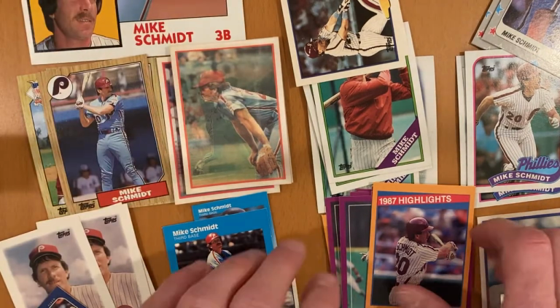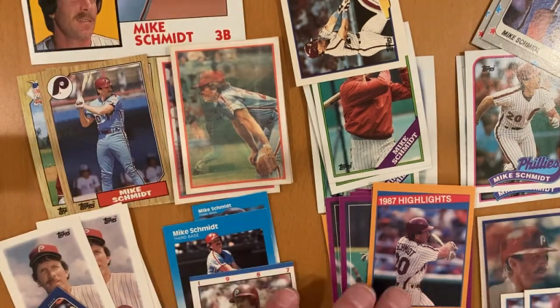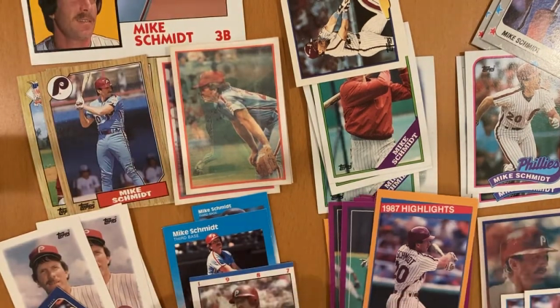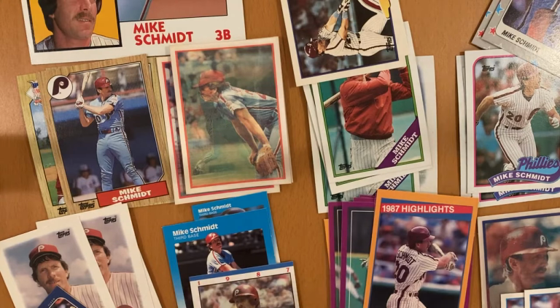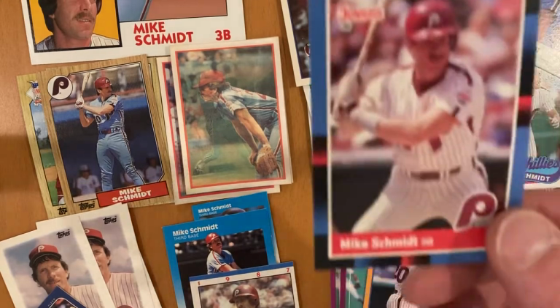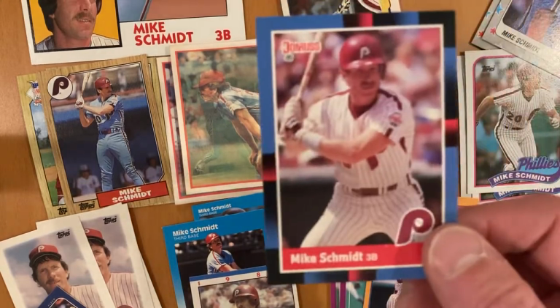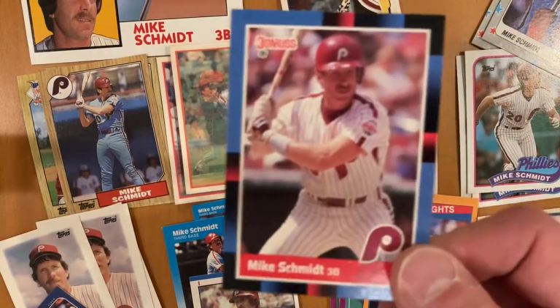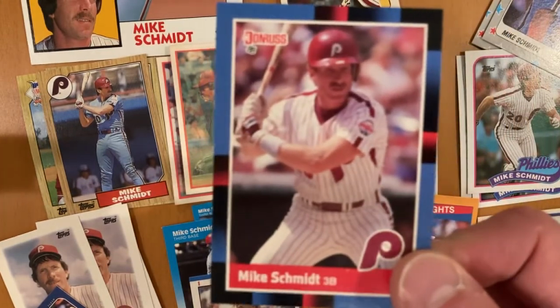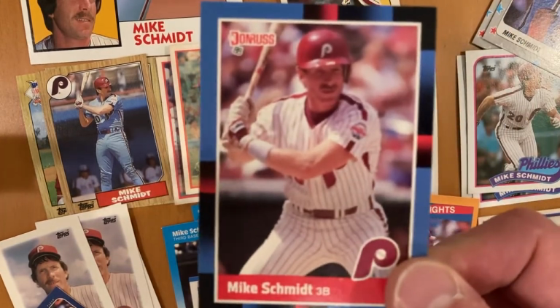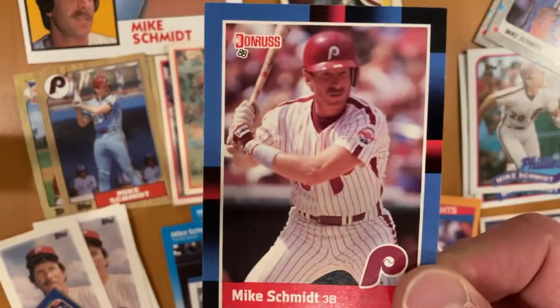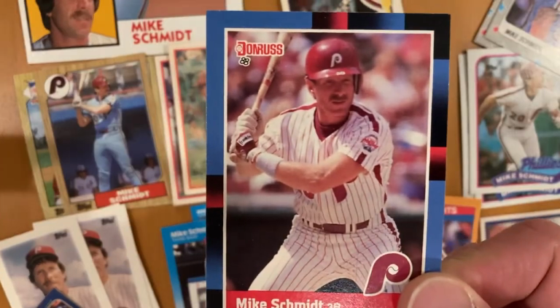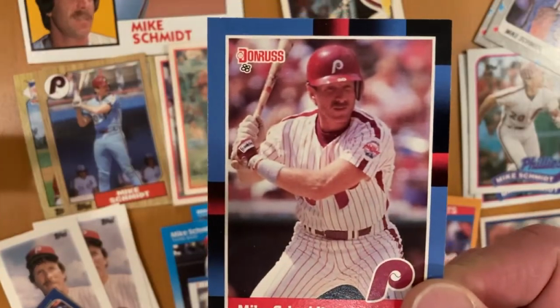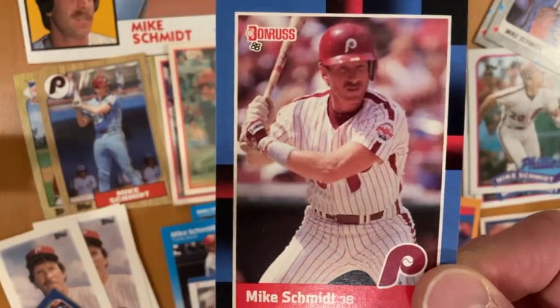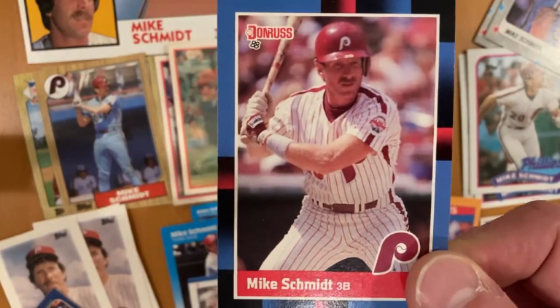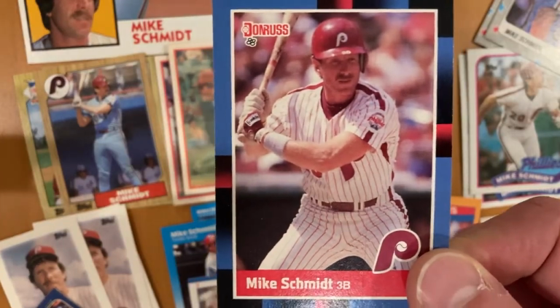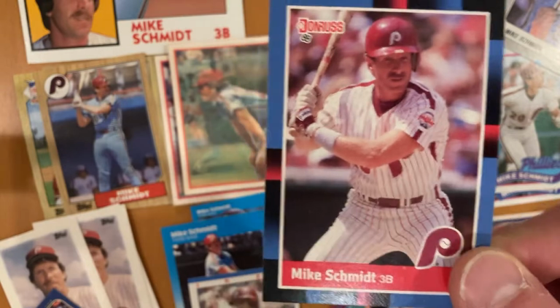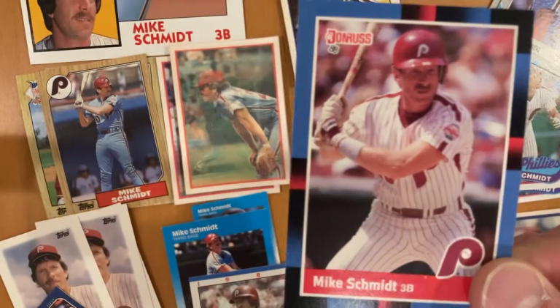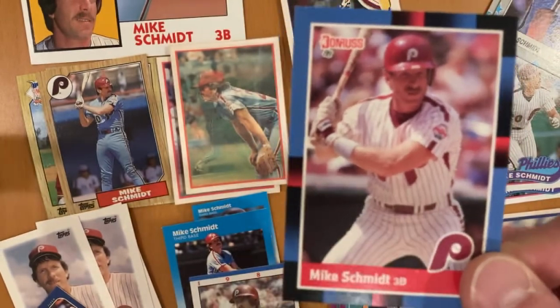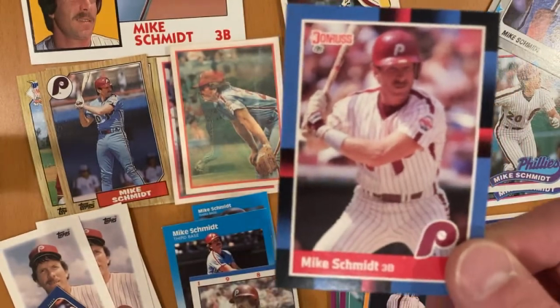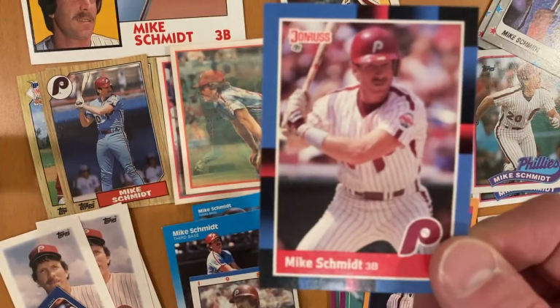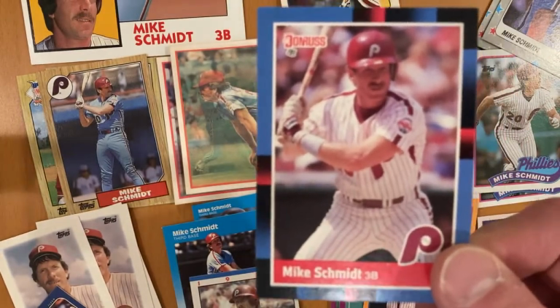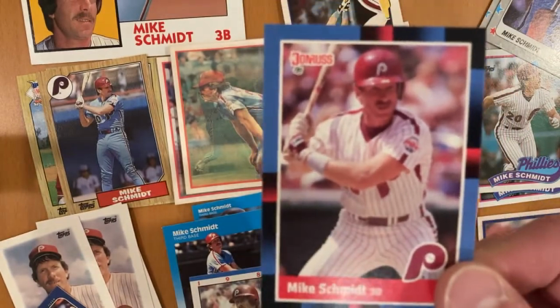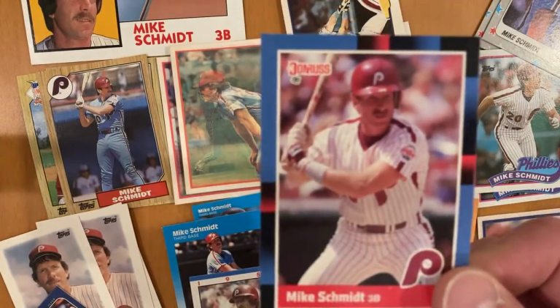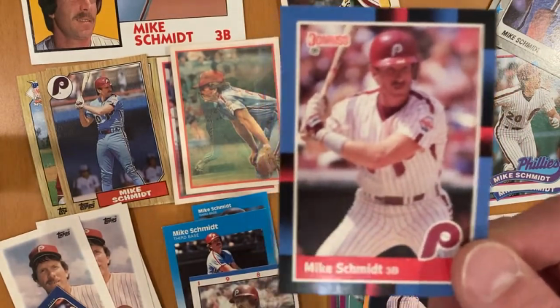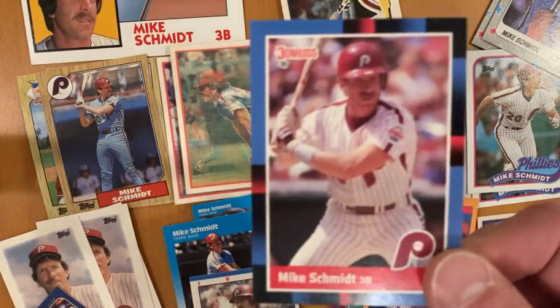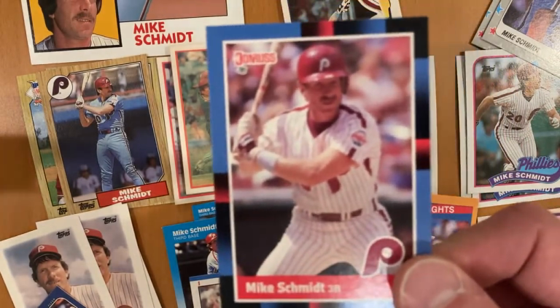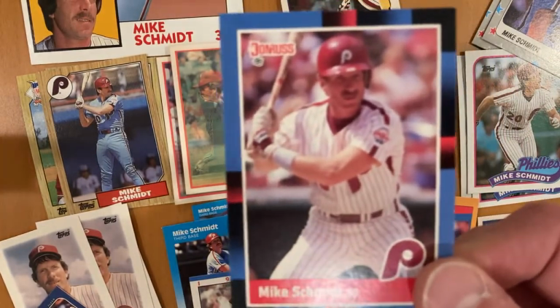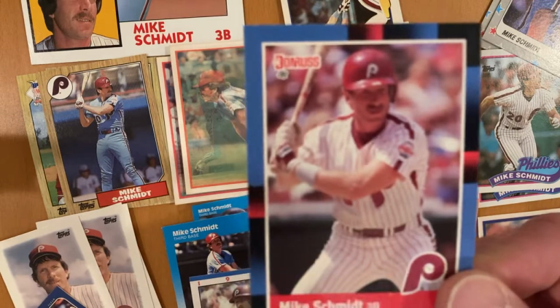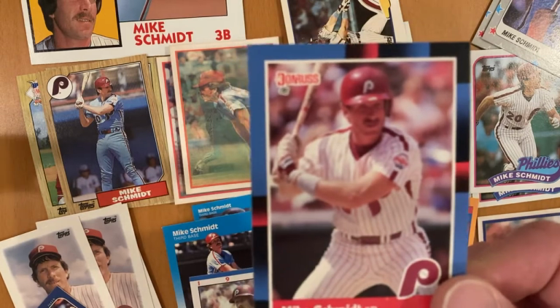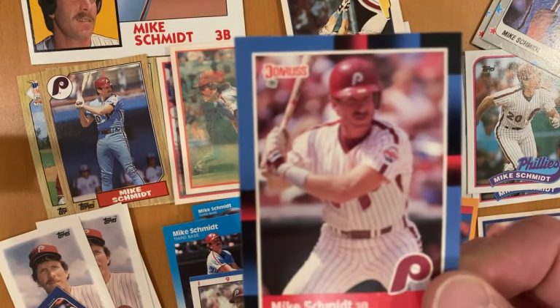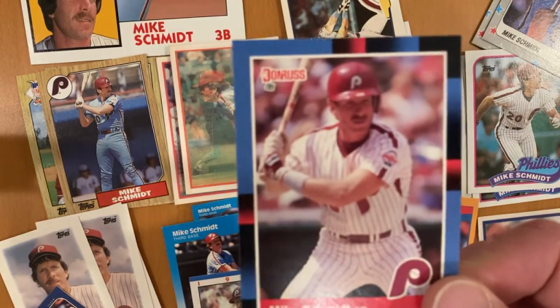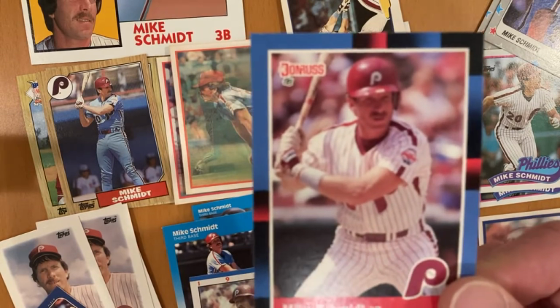He is what many people believe to be the greatest third baseman to ever play the game in the bigs. Let me just run down a few things before we get into the cards. He played for the Phillies his entire career — something like 18 seasons.